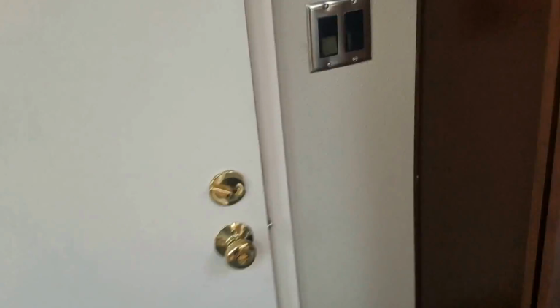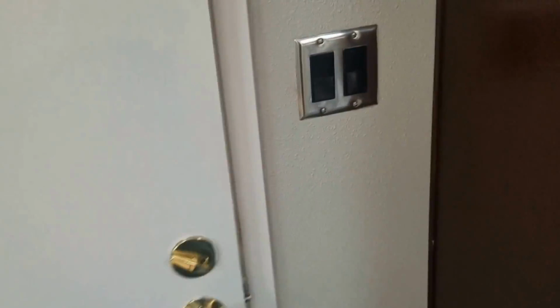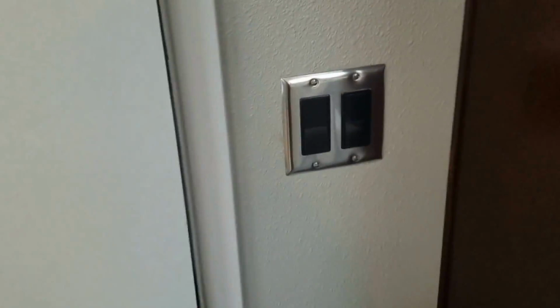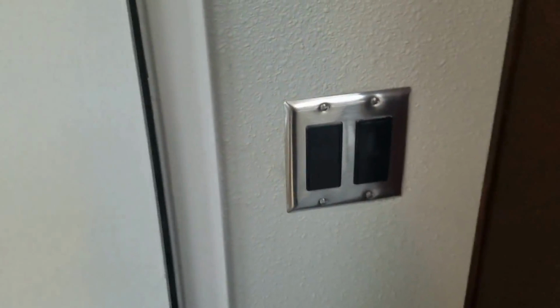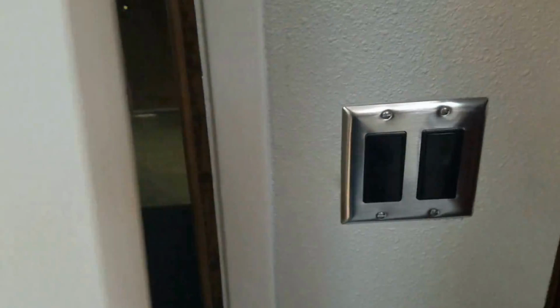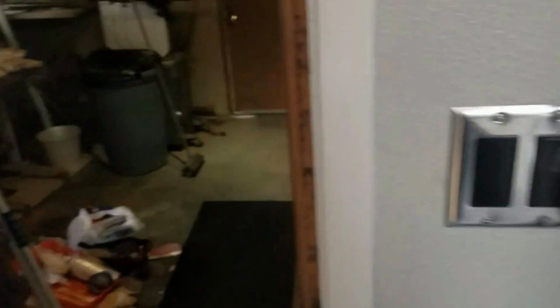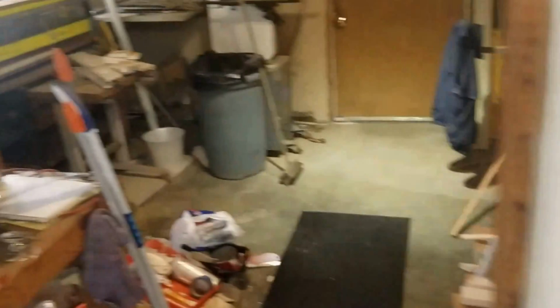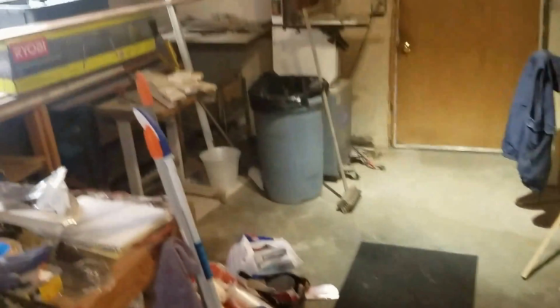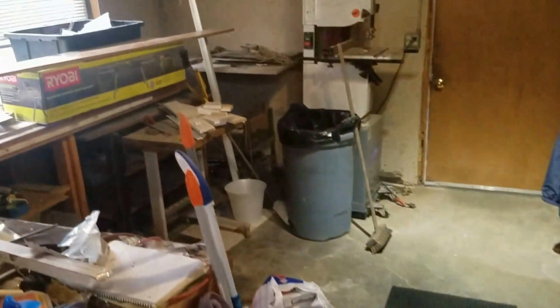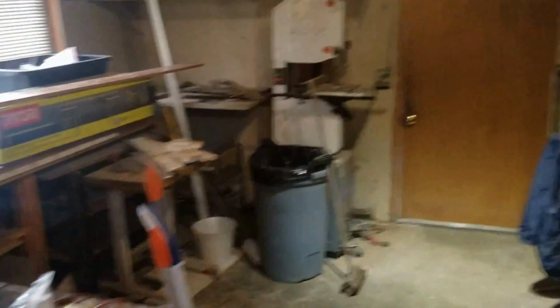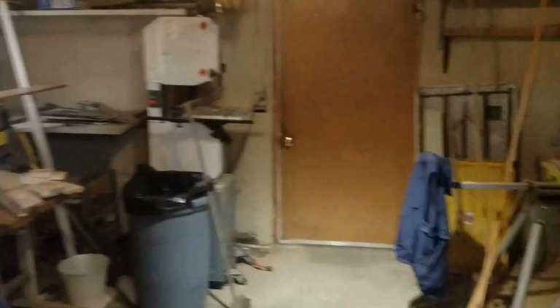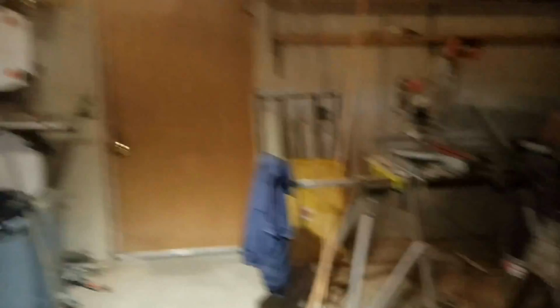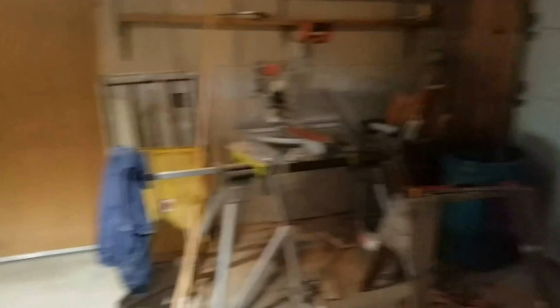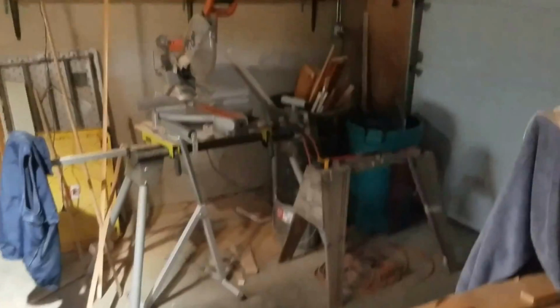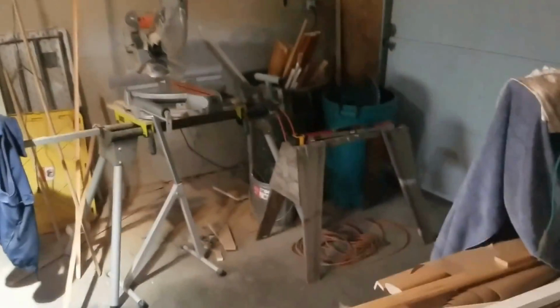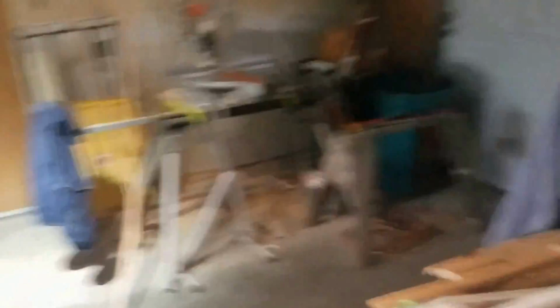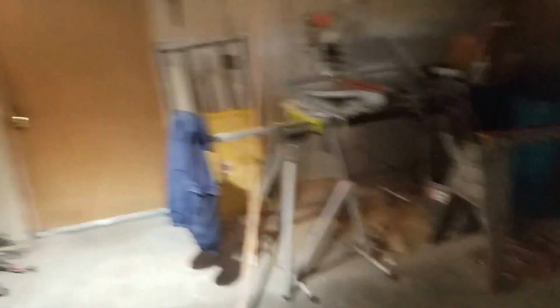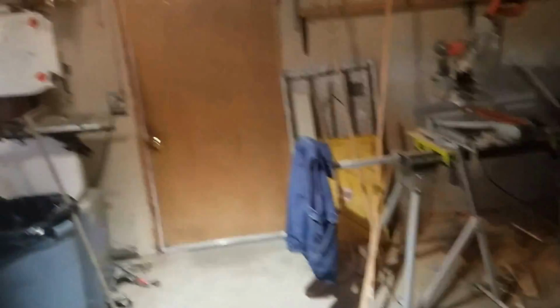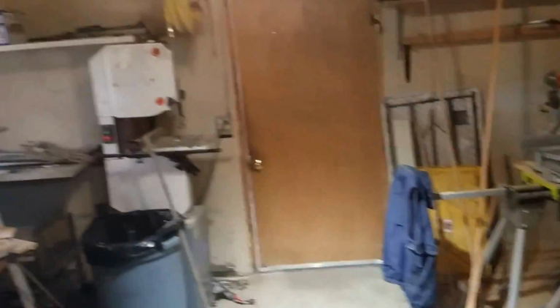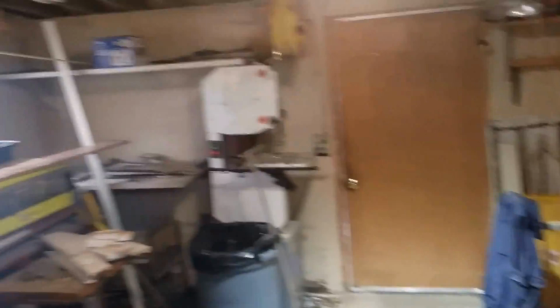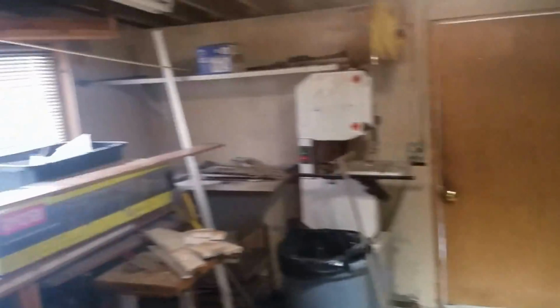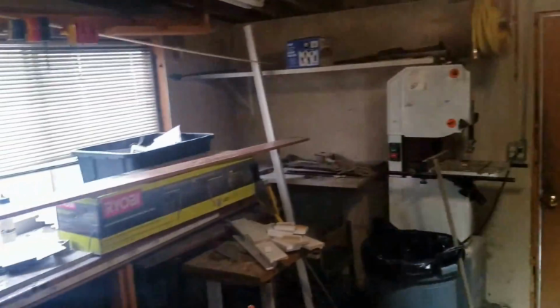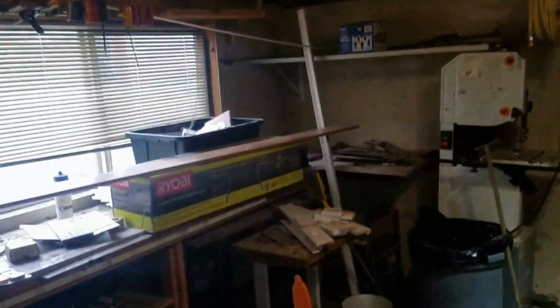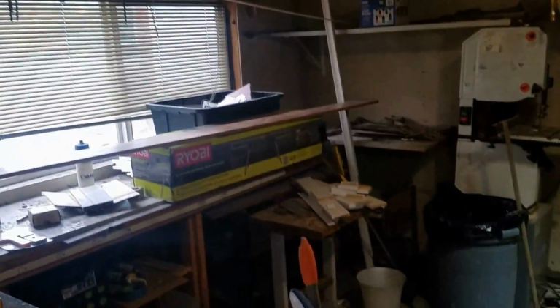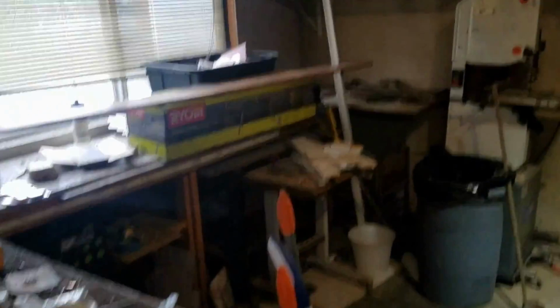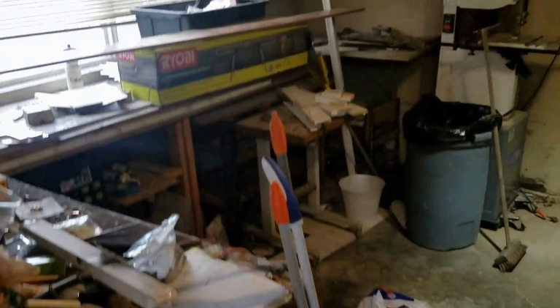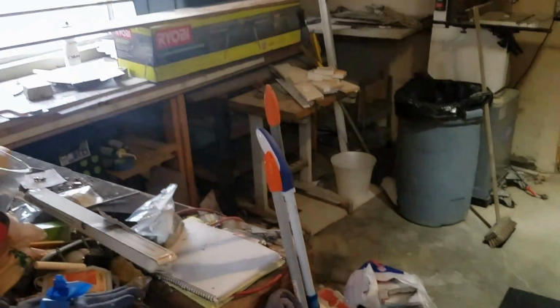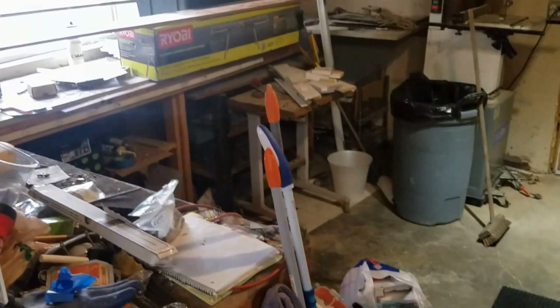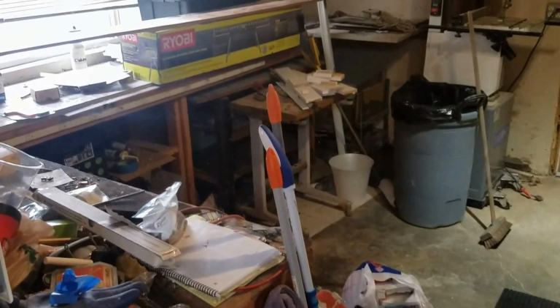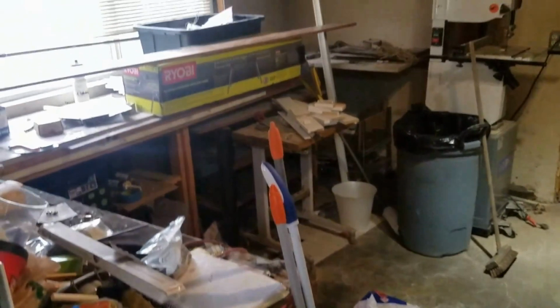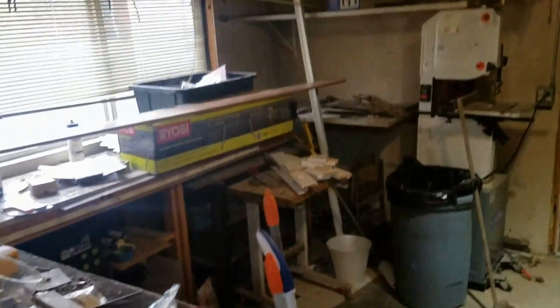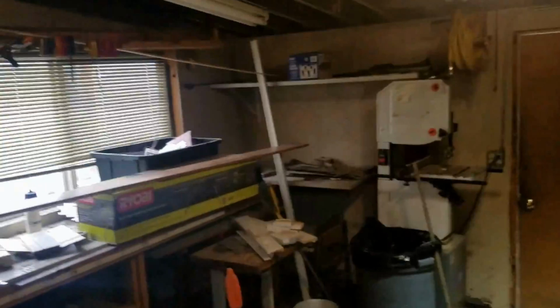I forgot the garage. So like I said, one car garage. You have a door that goes outside, and it's currently used as a lot of workbench.